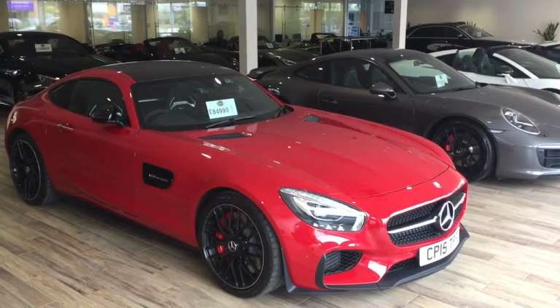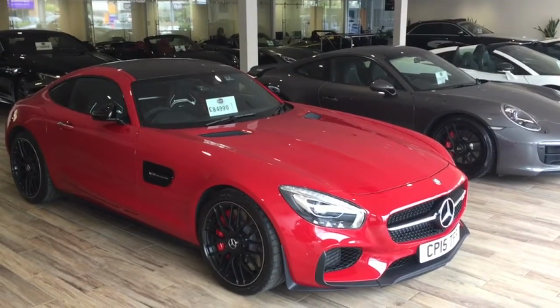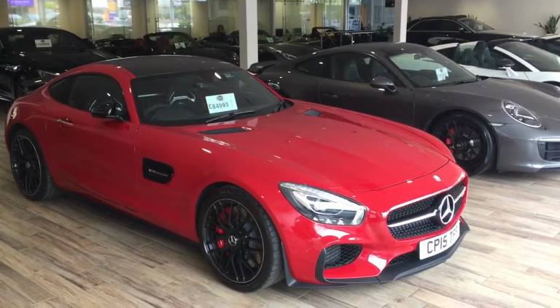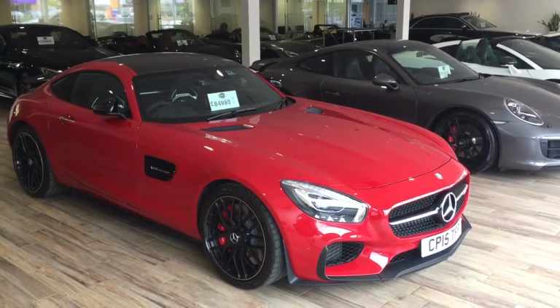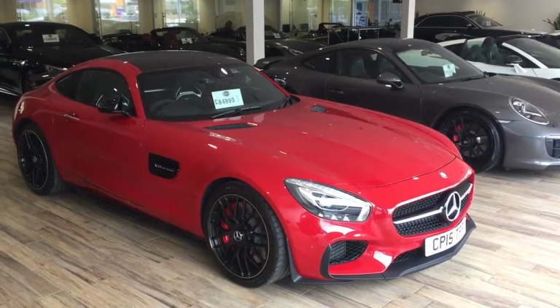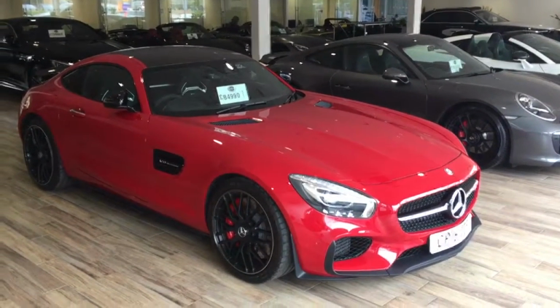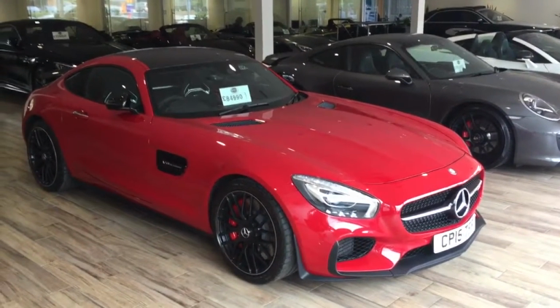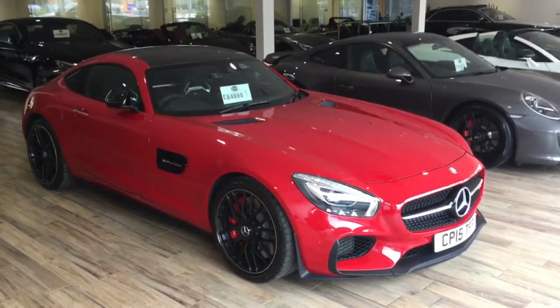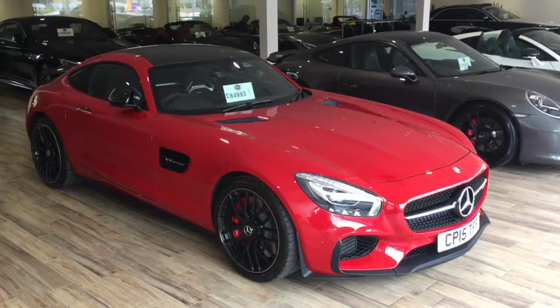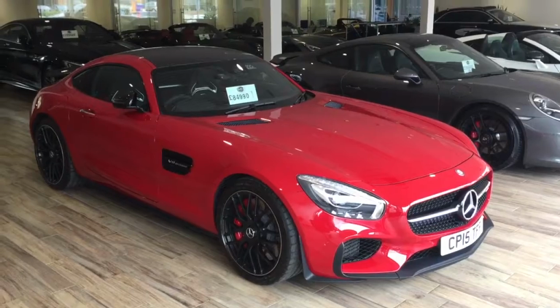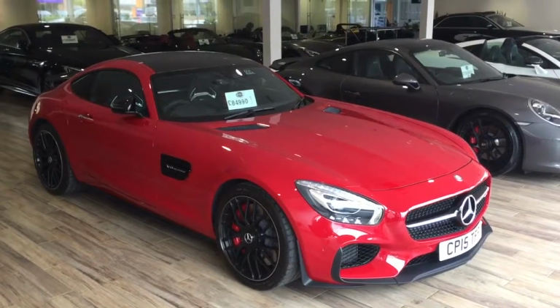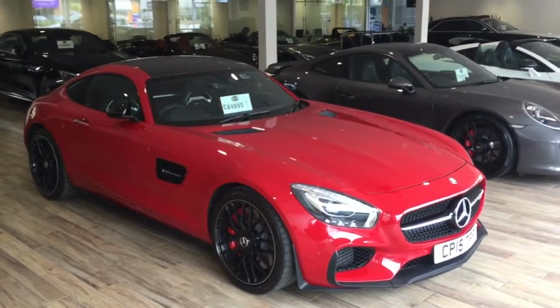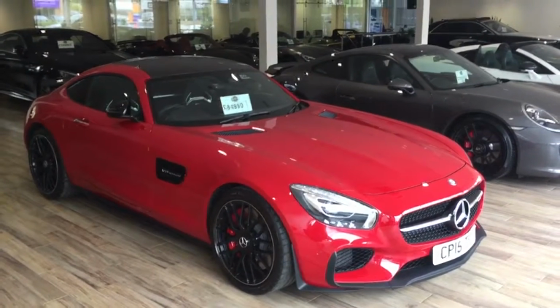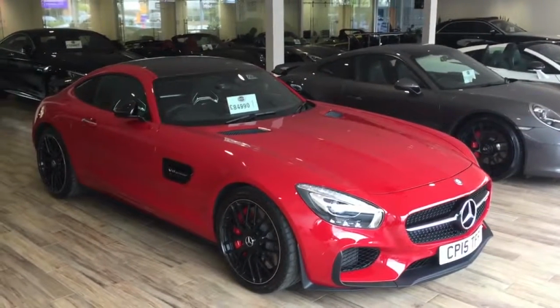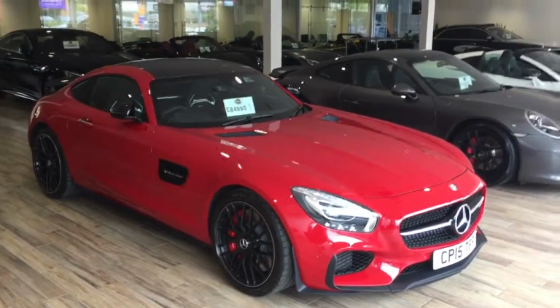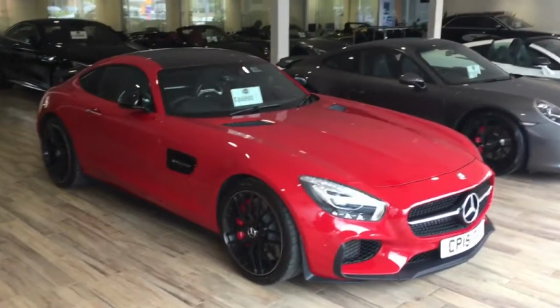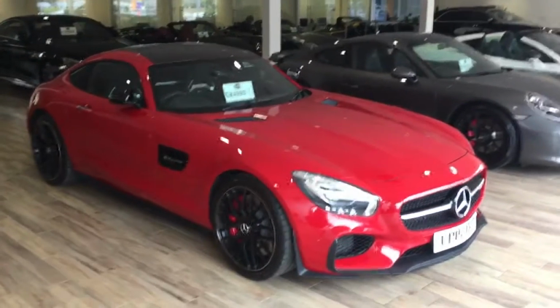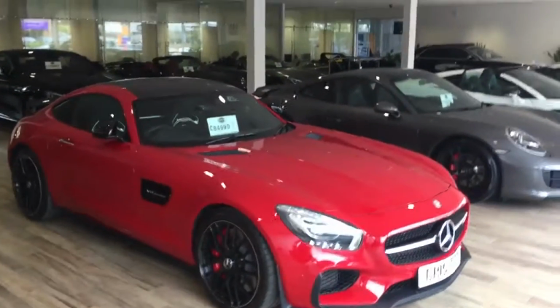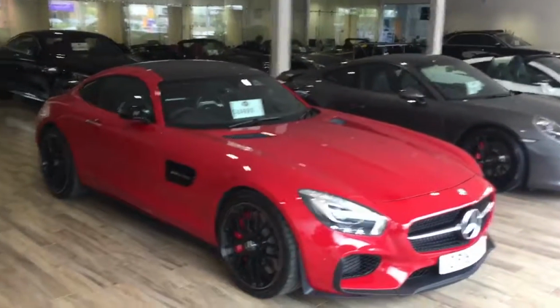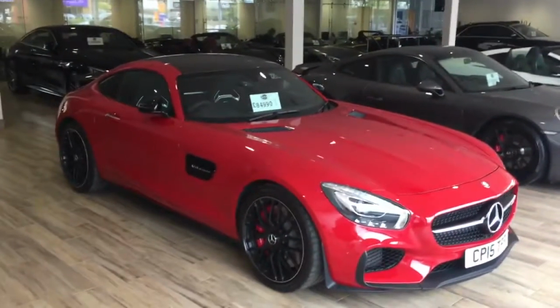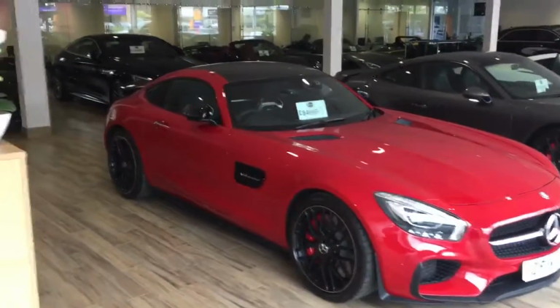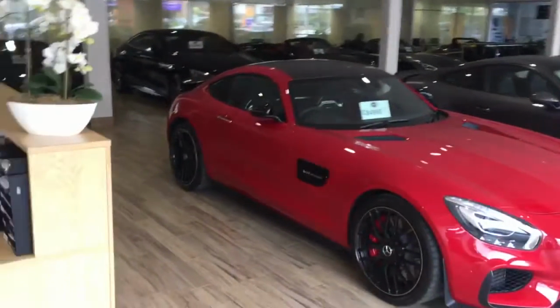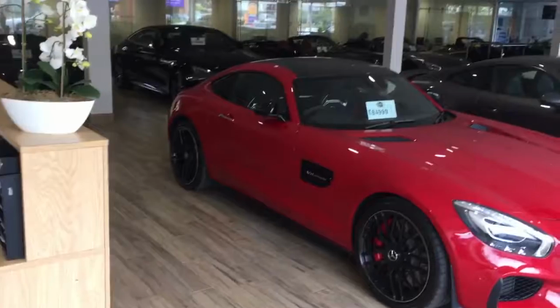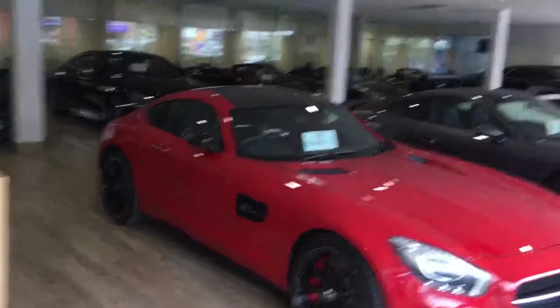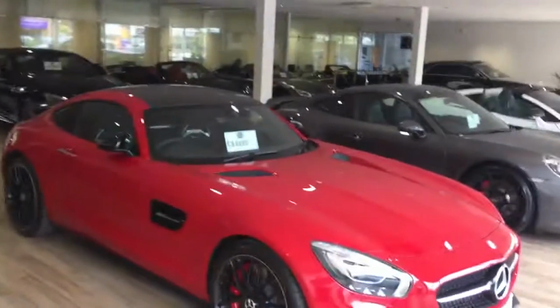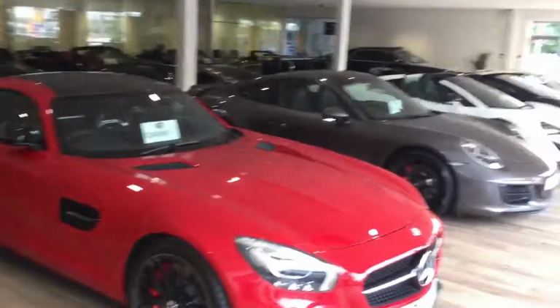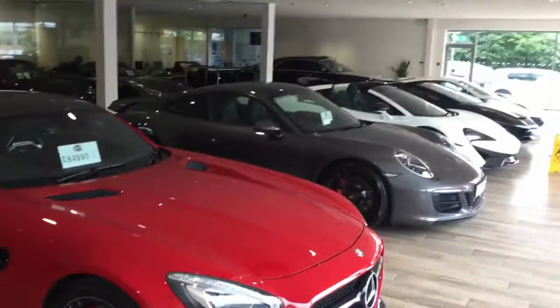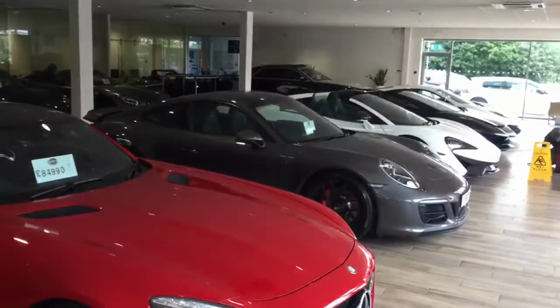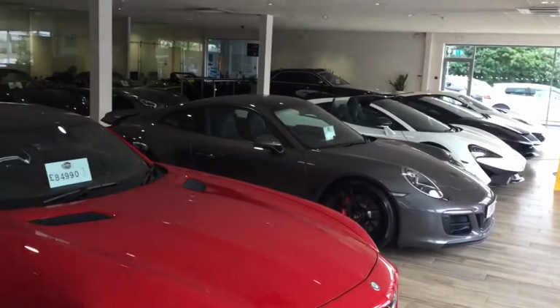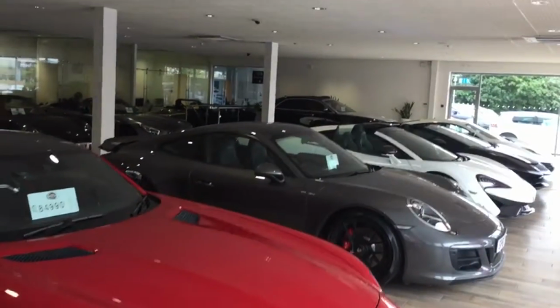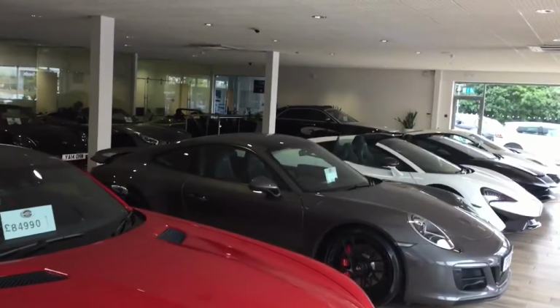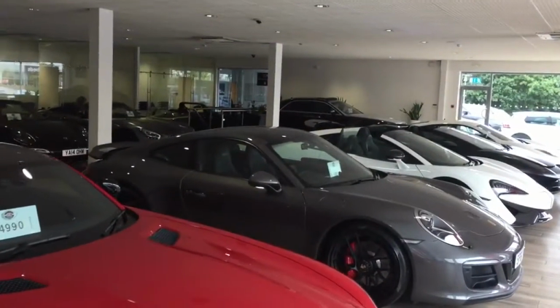Hello Noel, it's Saul here at GC Motors. I'm just going to send you a video of the Discovery Sport that you've inquired on. I just thought I'd start you off in our showroom, just to give you an idea of some of the cars we've got here in stock.